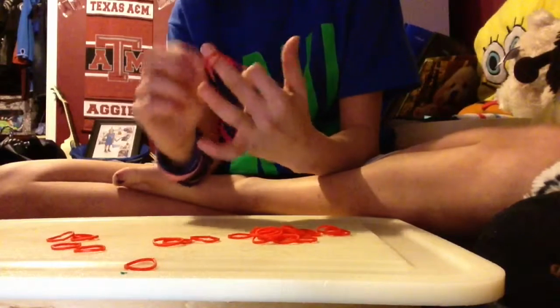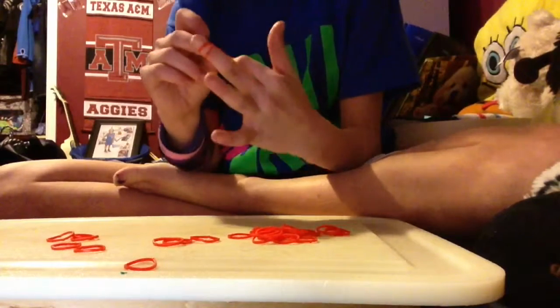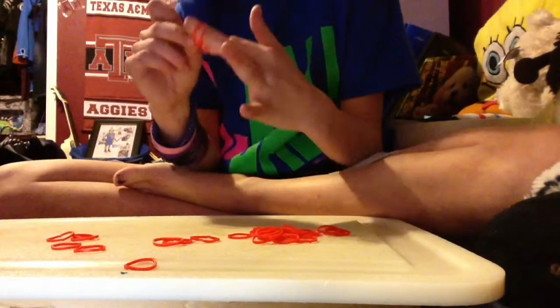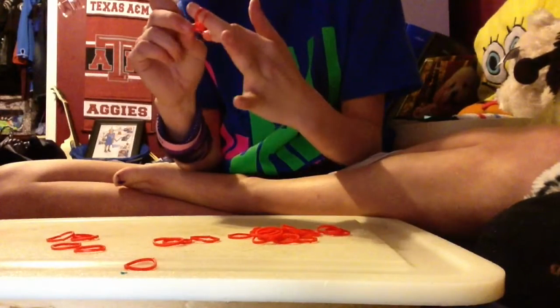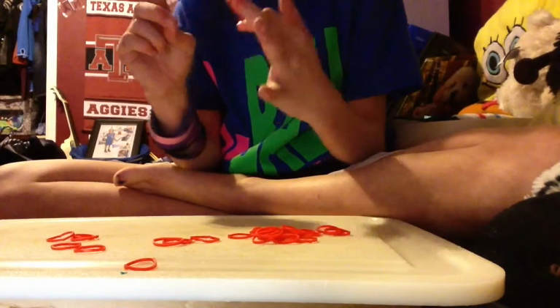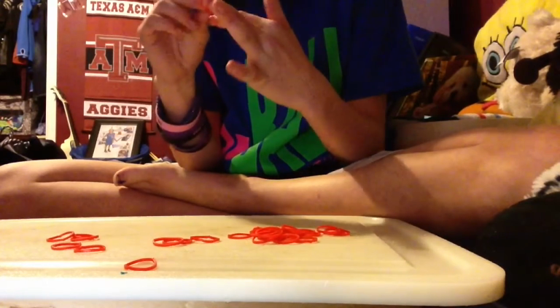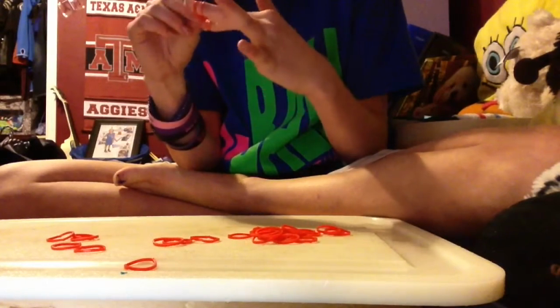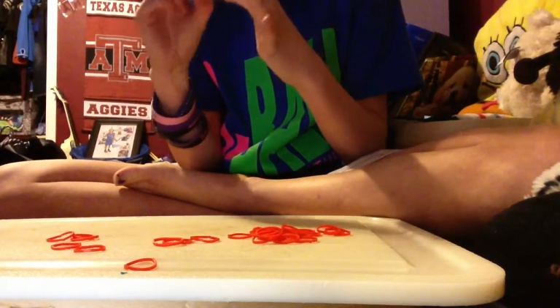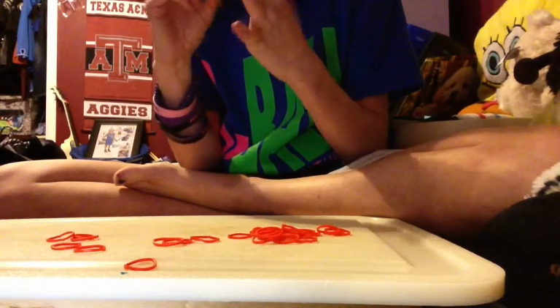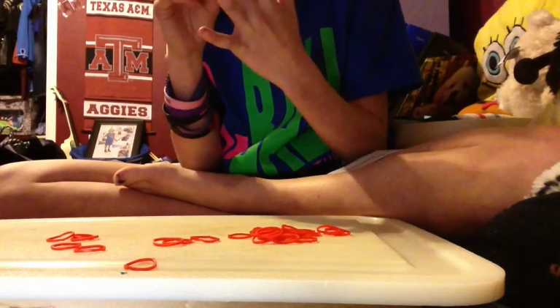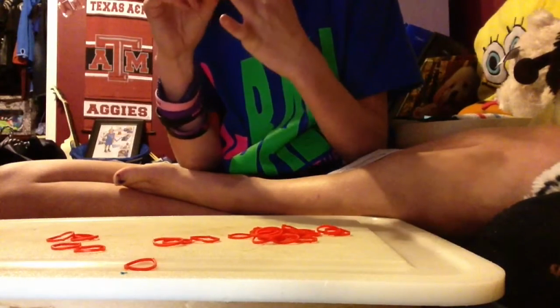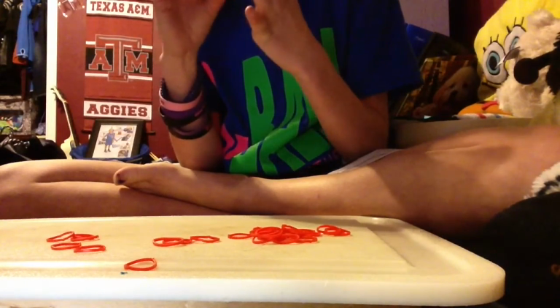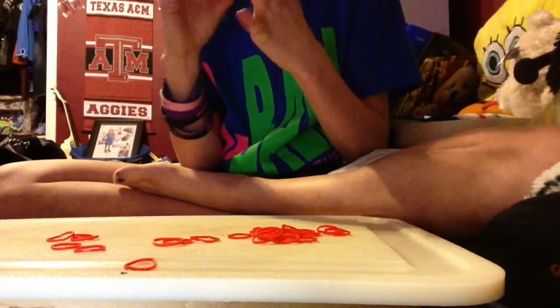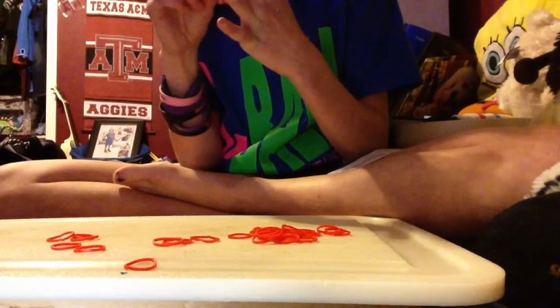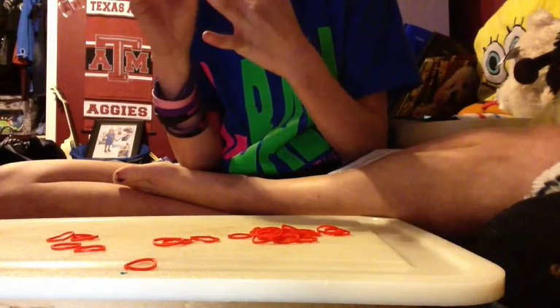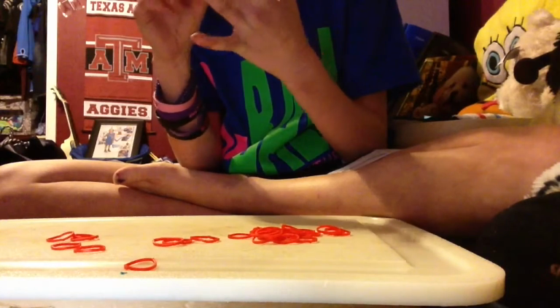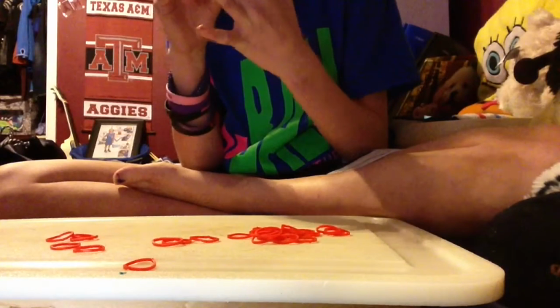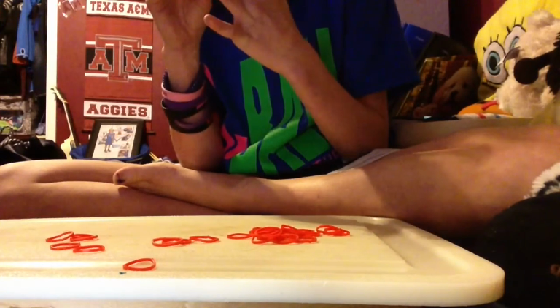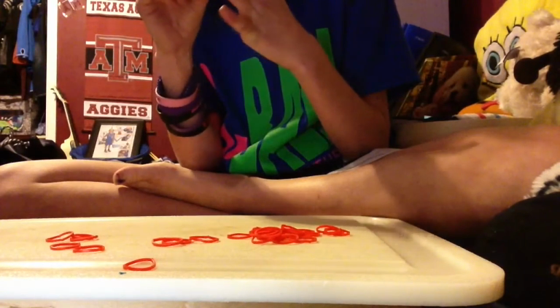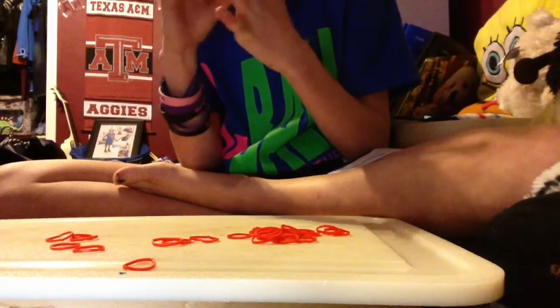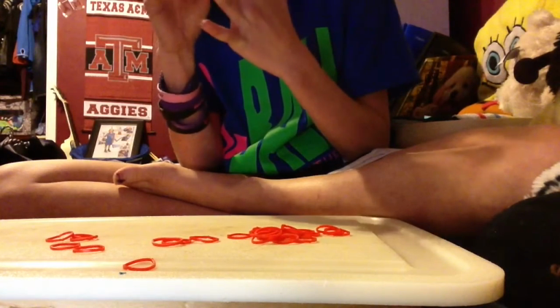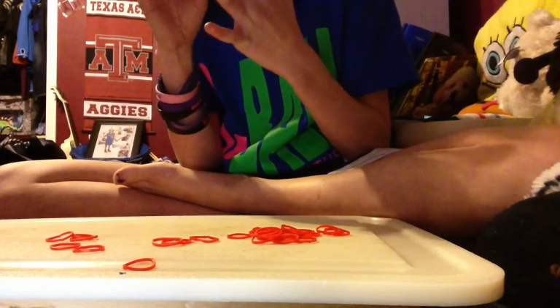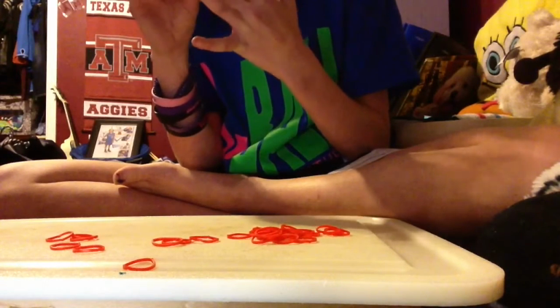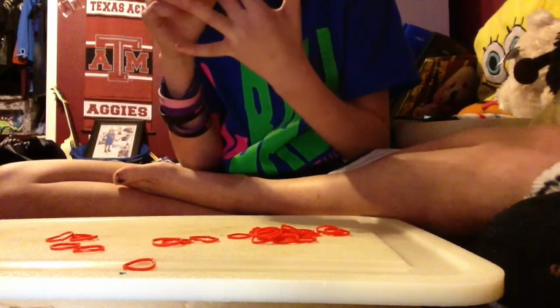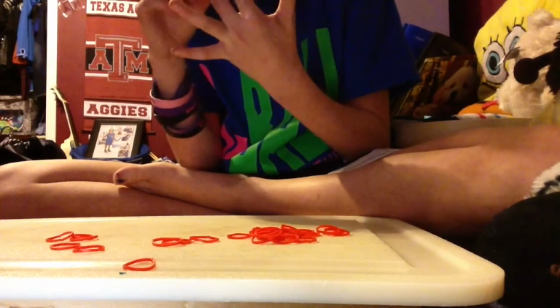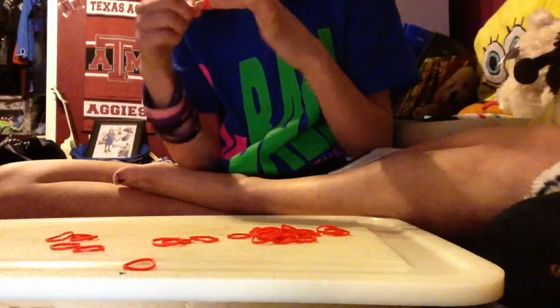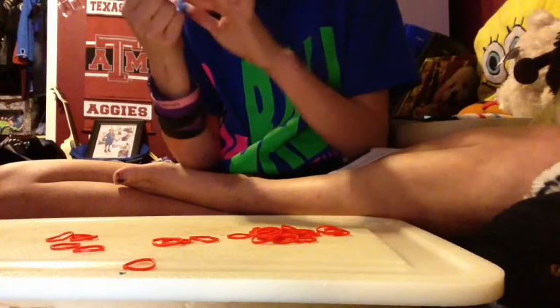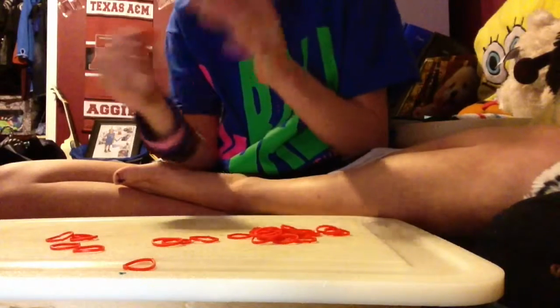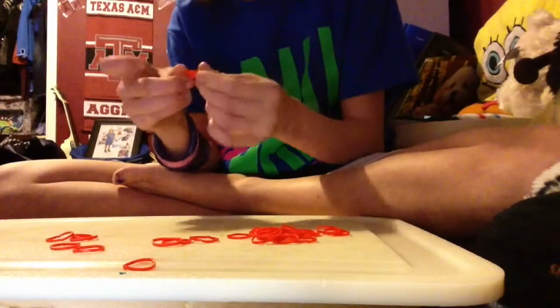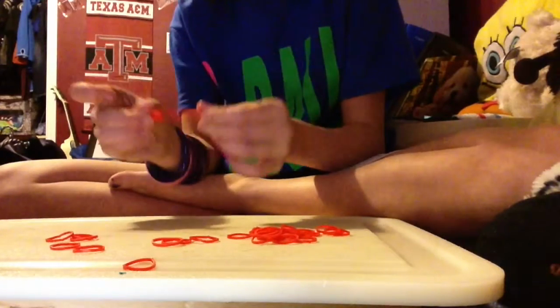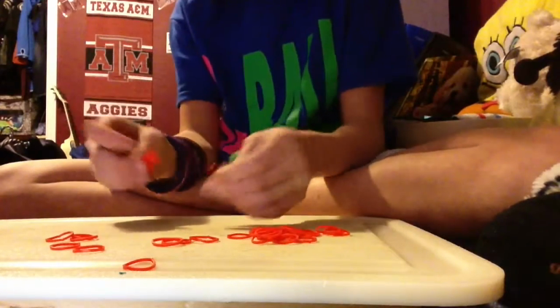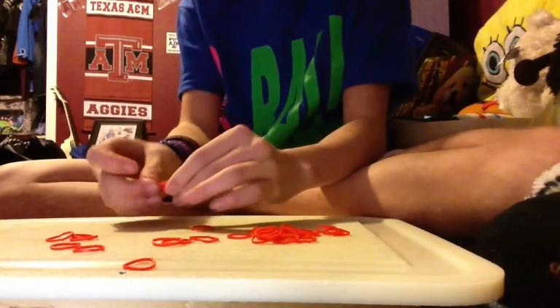People think it's so much harder, but it's really not. I'm going to come back and show you how to do it with a fork, if you don't want to use your fingers, because some people say it kind of hurts on your fingers.